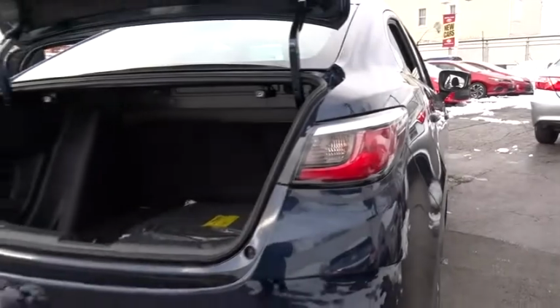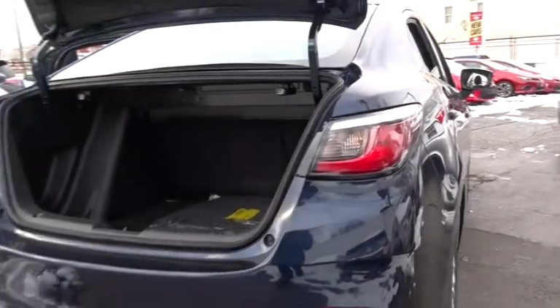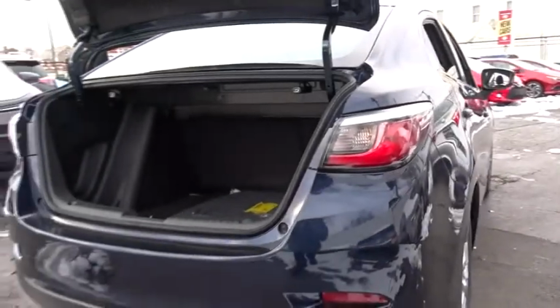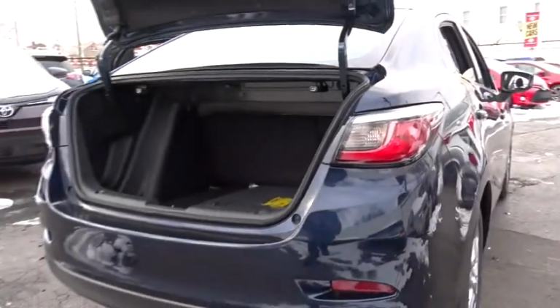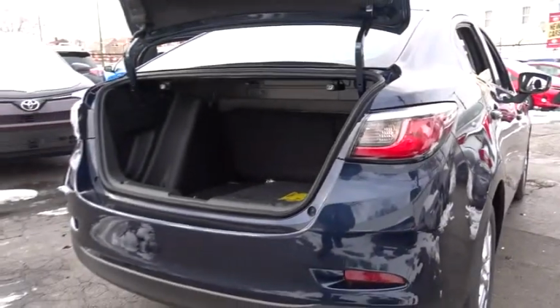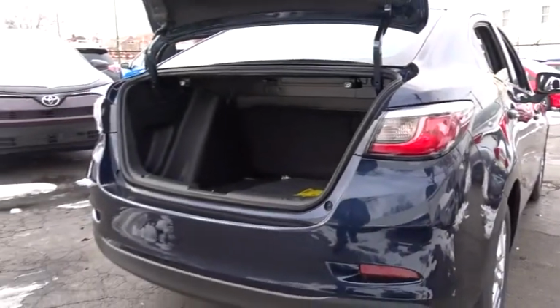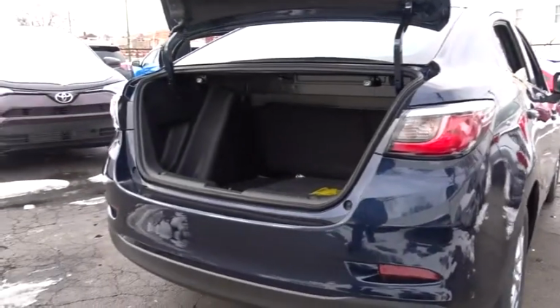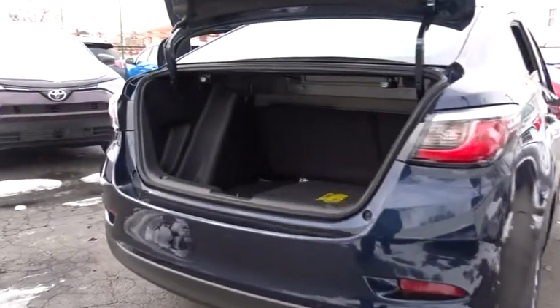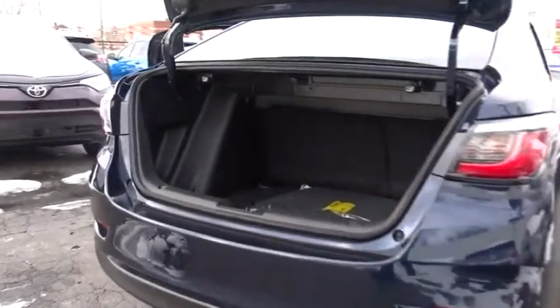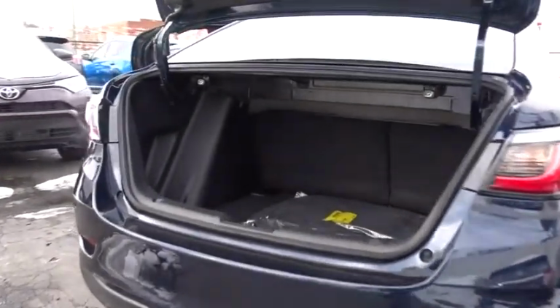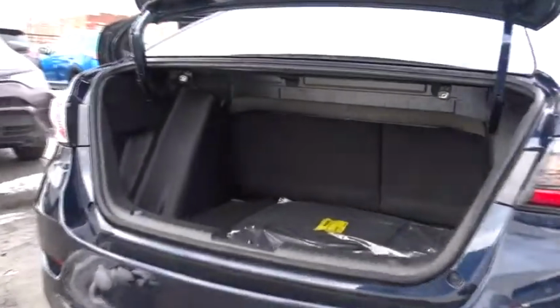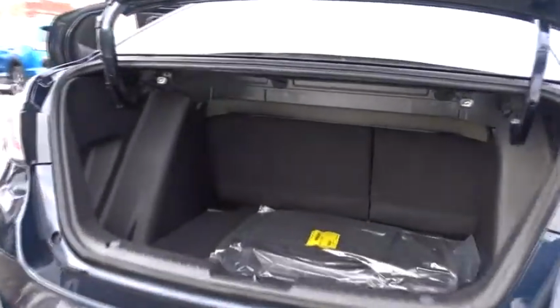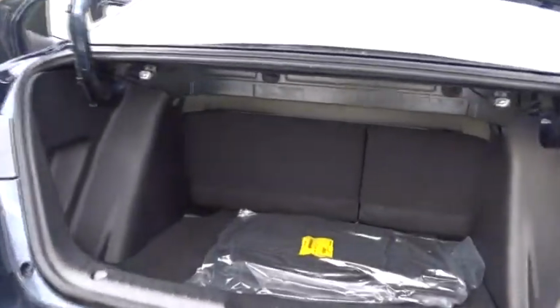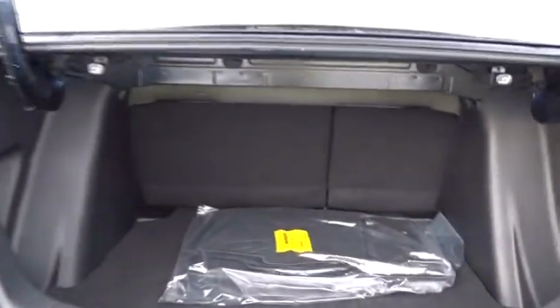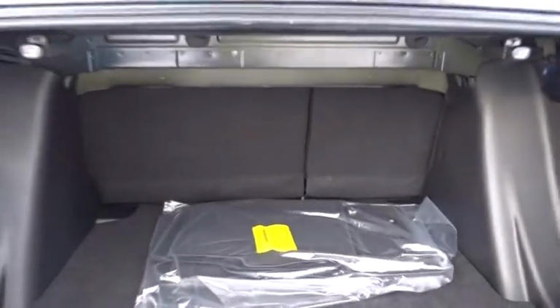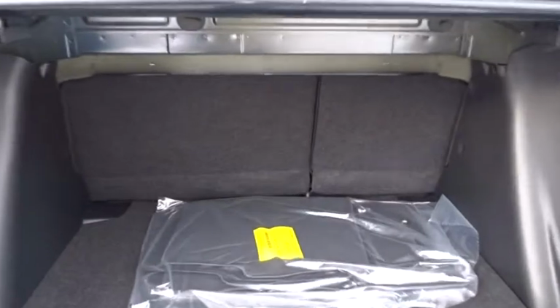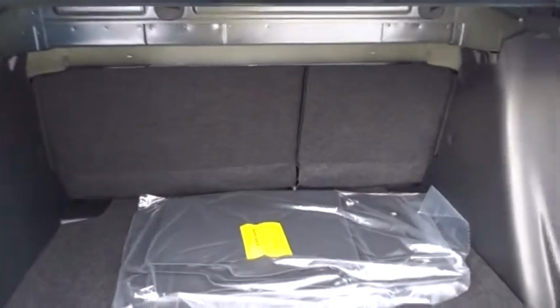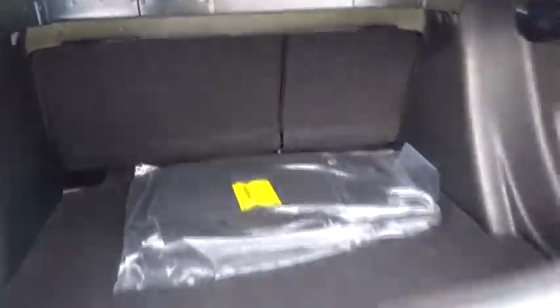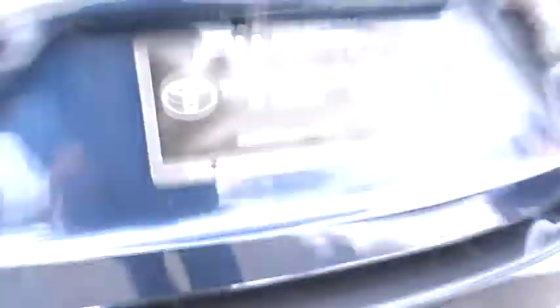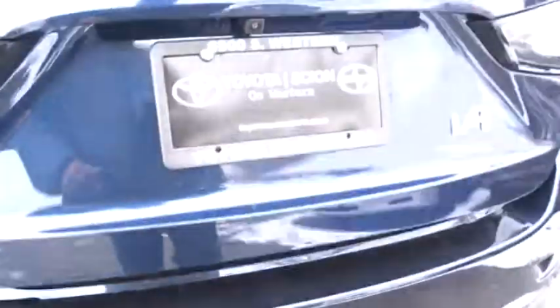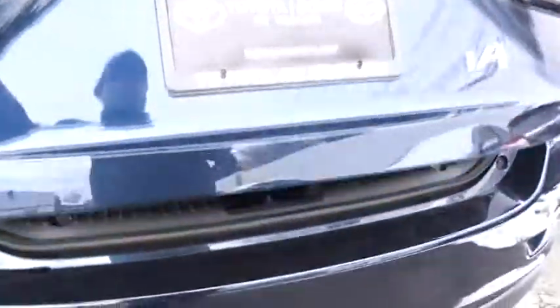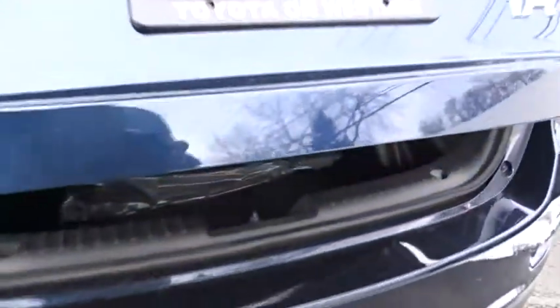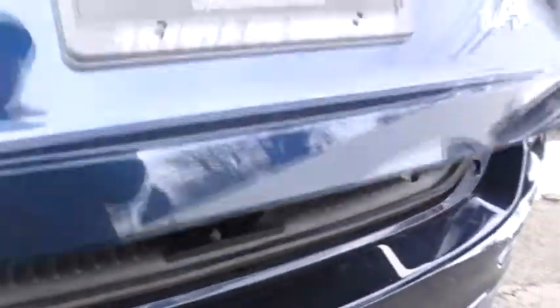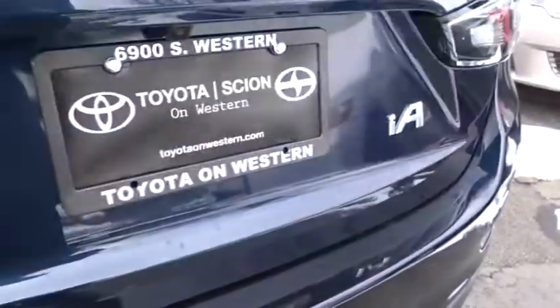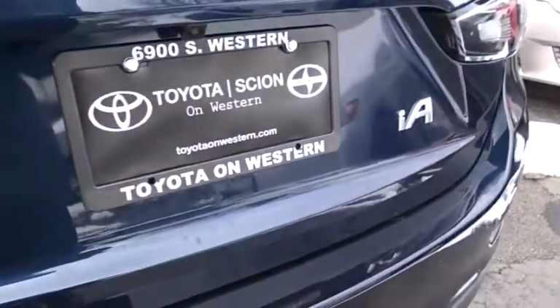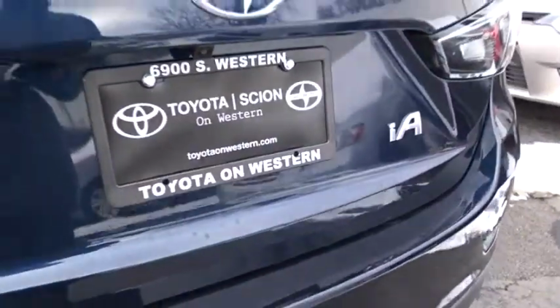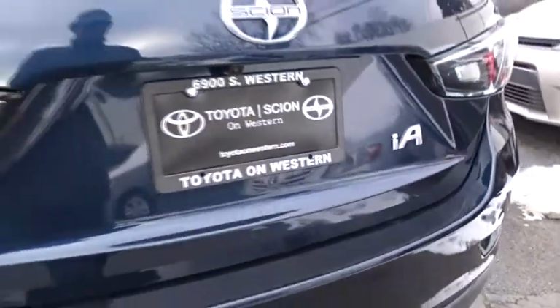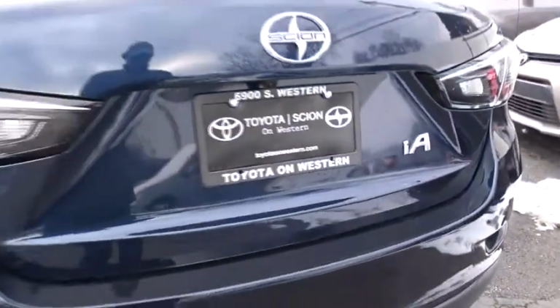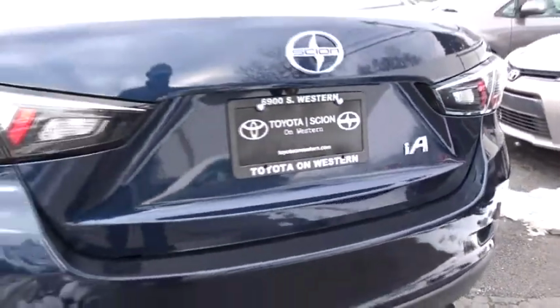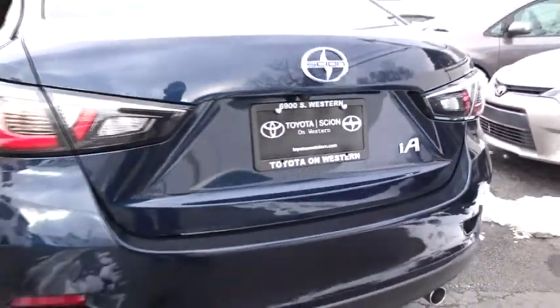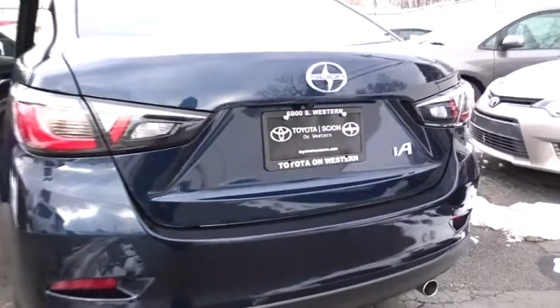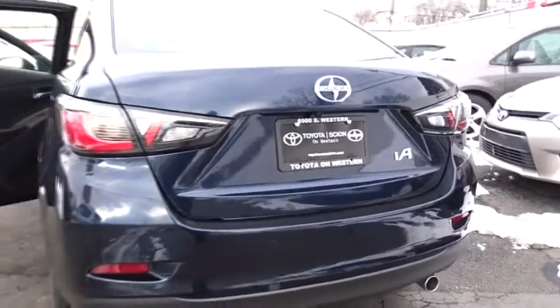Adjustable steering wheel, driver airbag, cruise control, aluminum wheels, rear defrost, AM FM stereo radio, FWD, MP3 player, CD player.